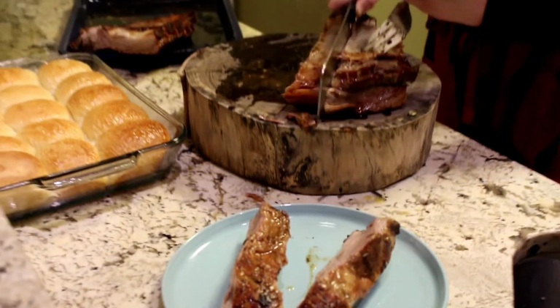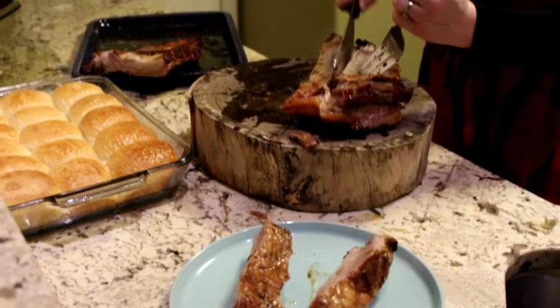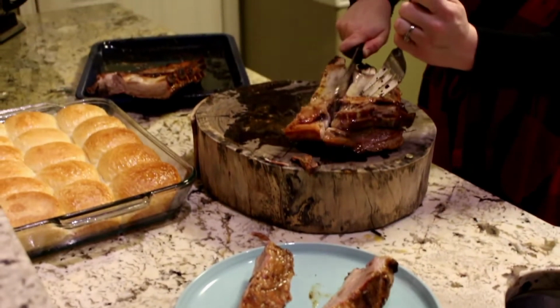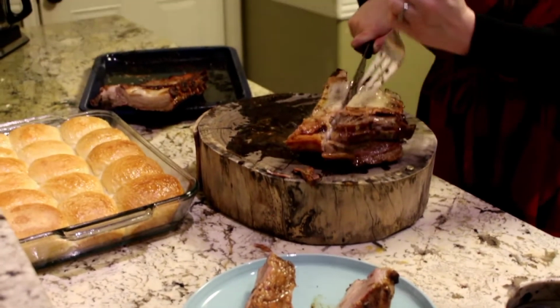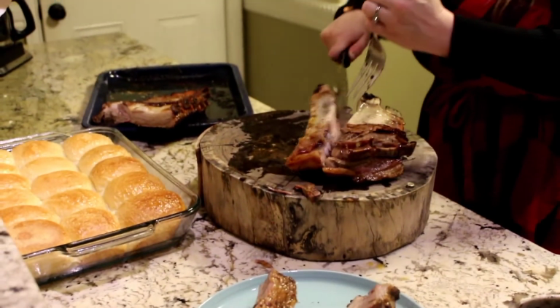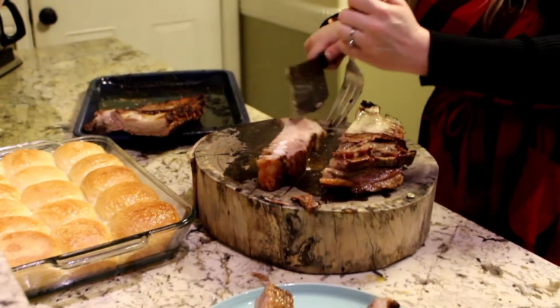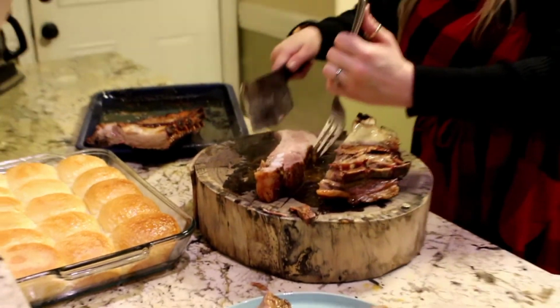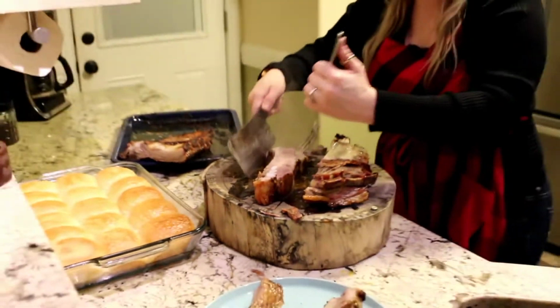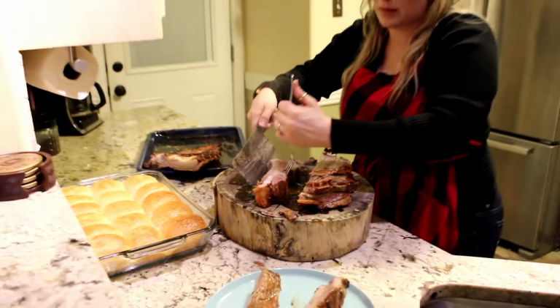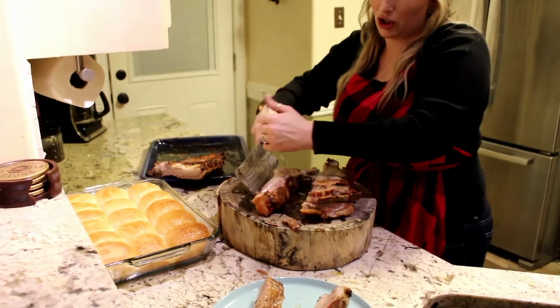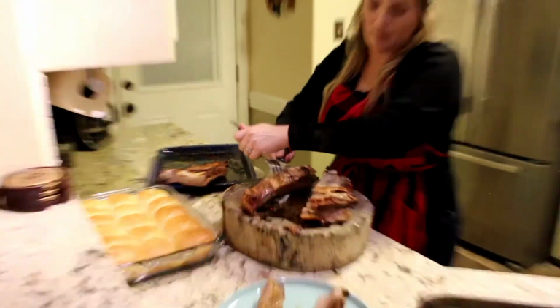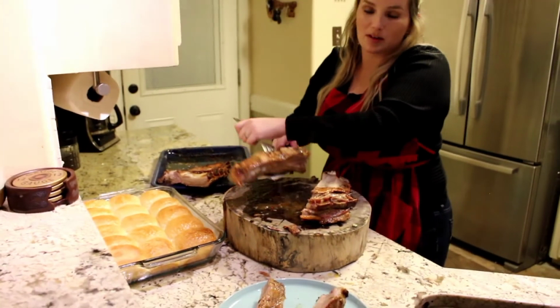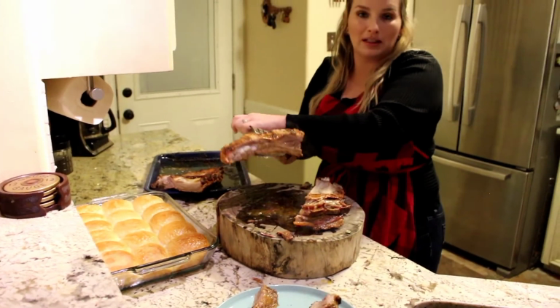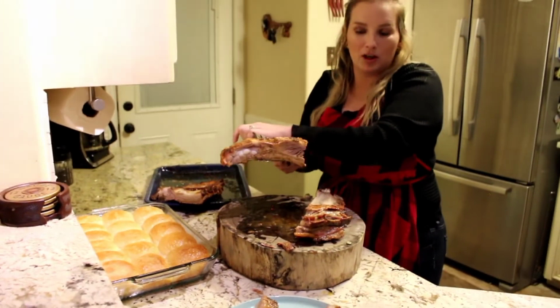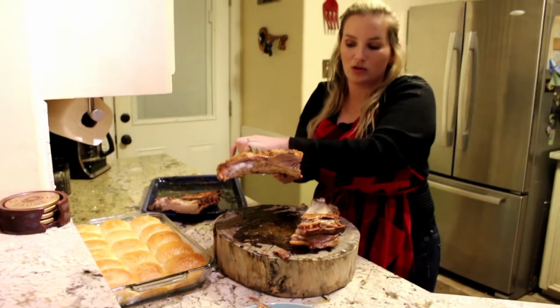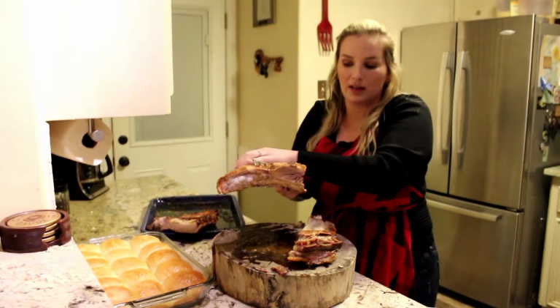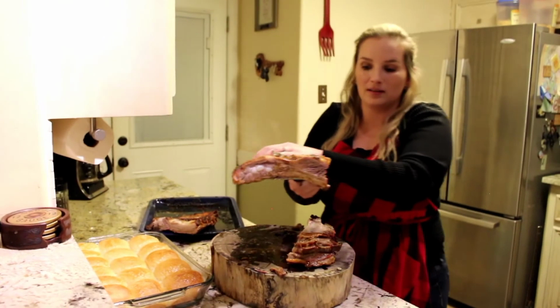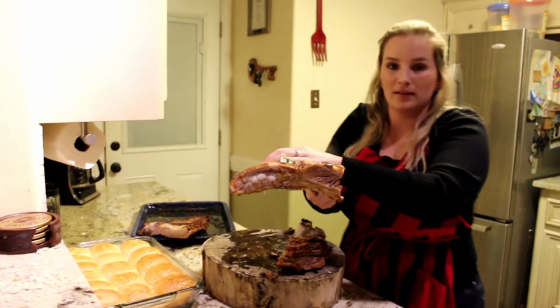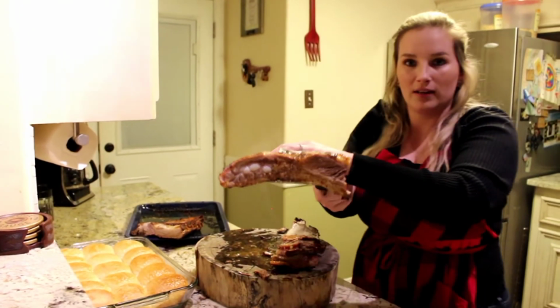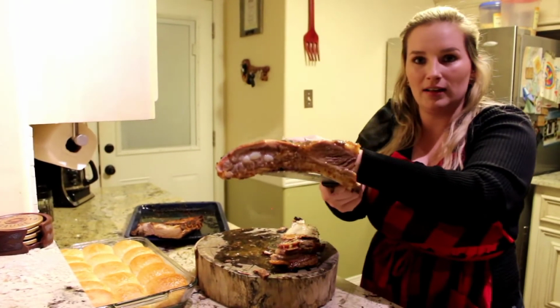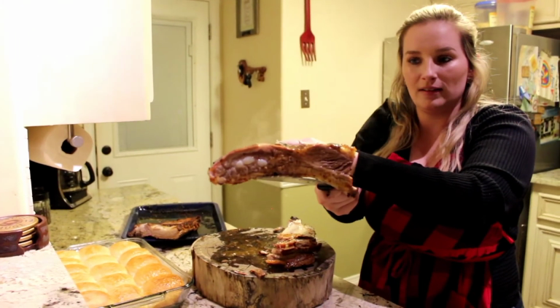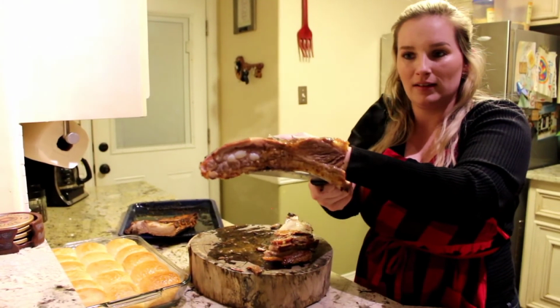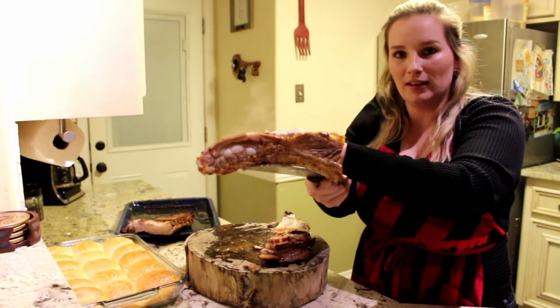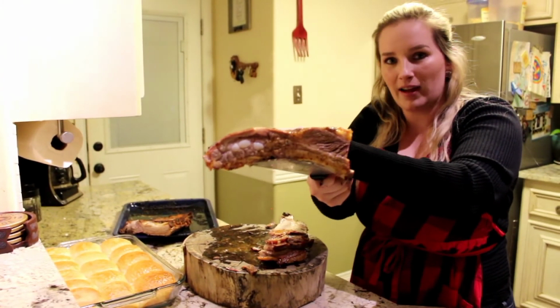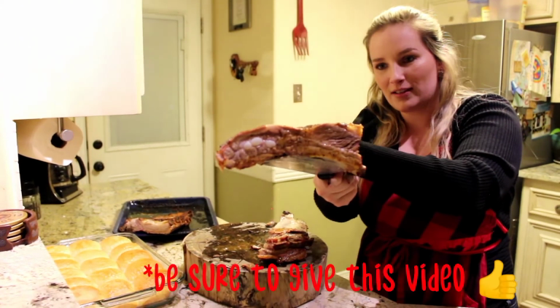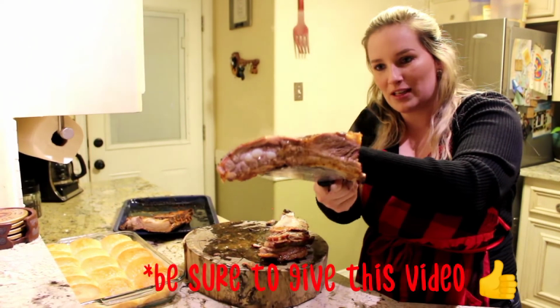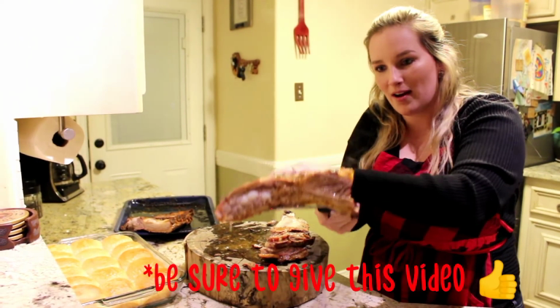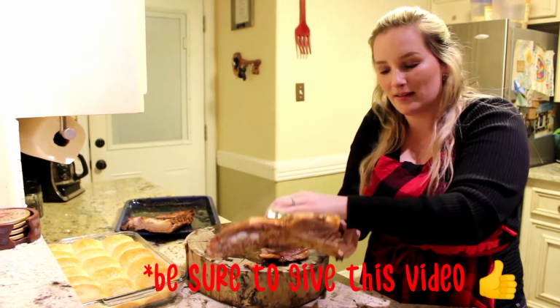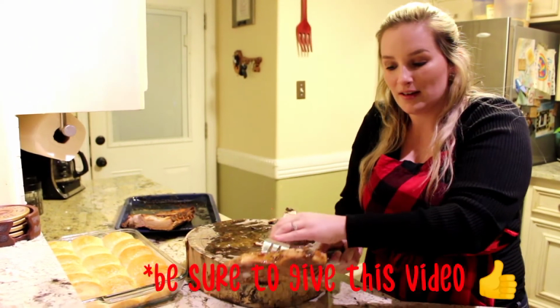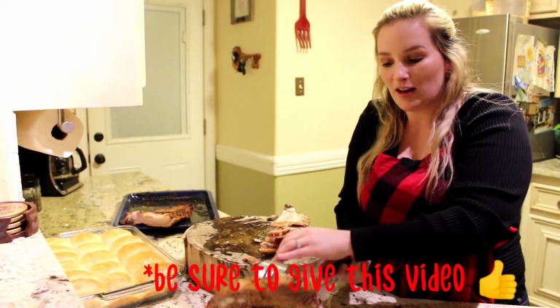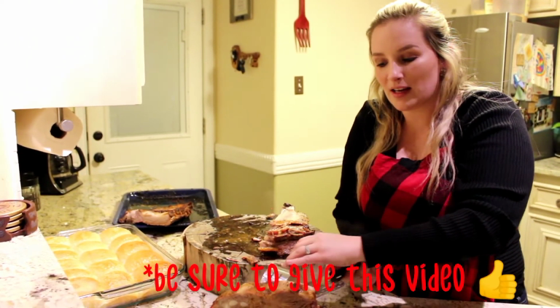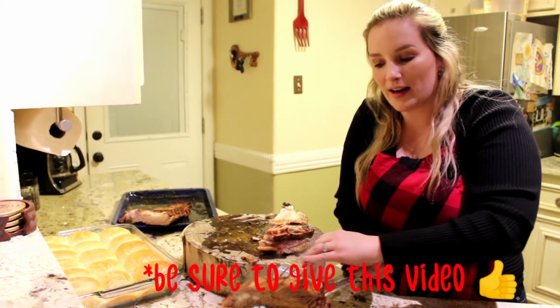Now I'm going to plate all of these and feed my family. Y'all take care. Be safe in these times. Make sure to try out my recipe and let me know what you think. Look at that — still steaming hot. Y'all take care, bye-bye now.